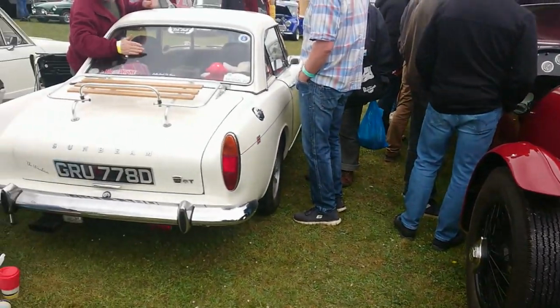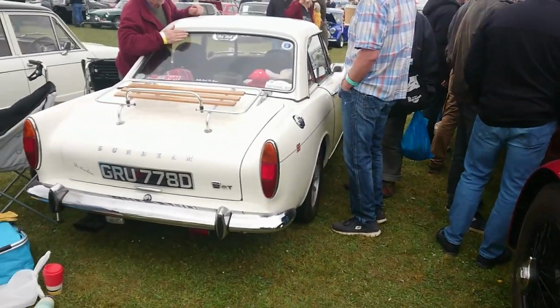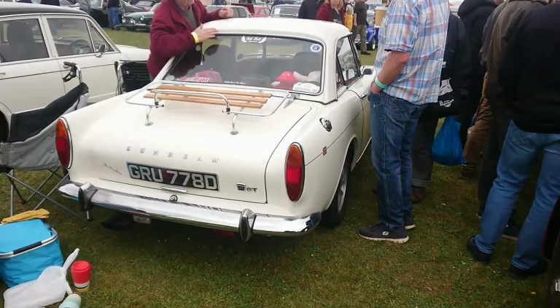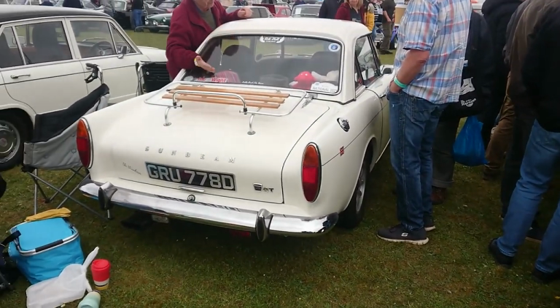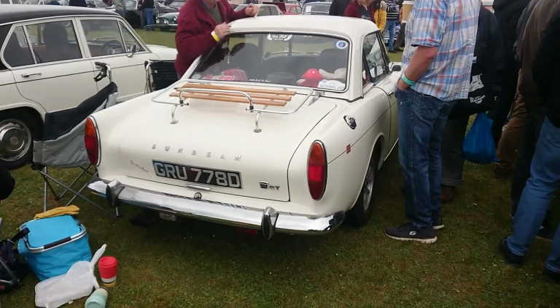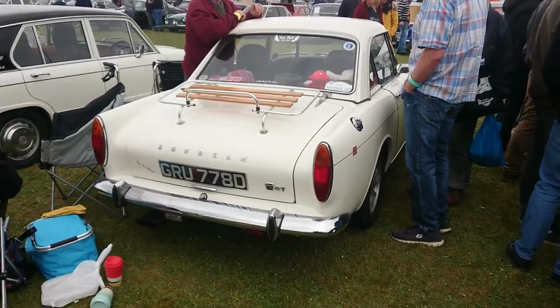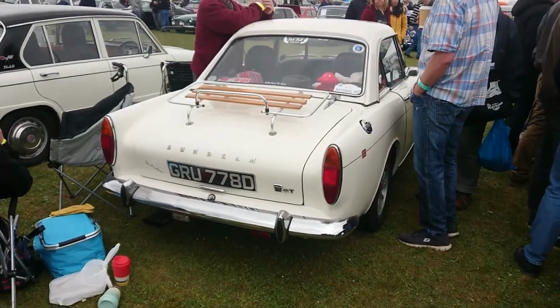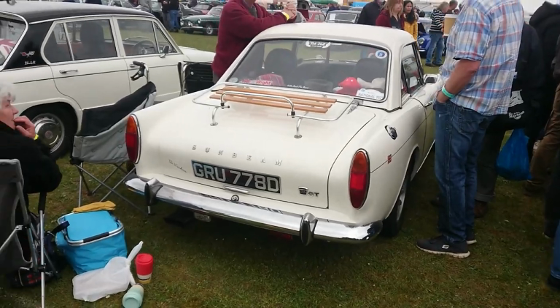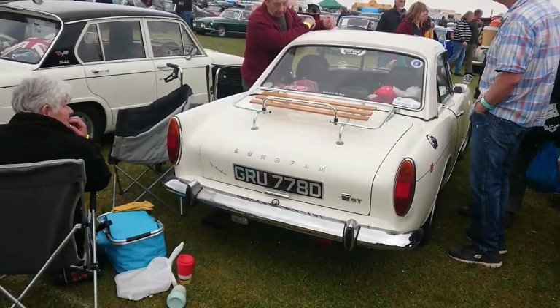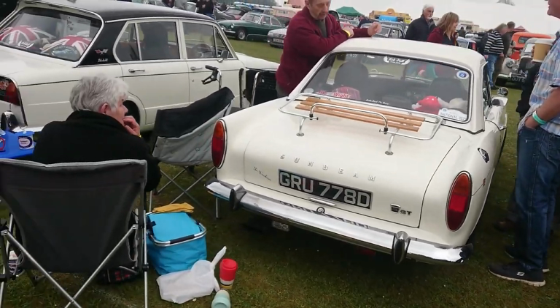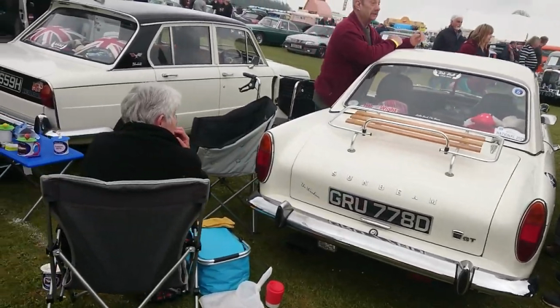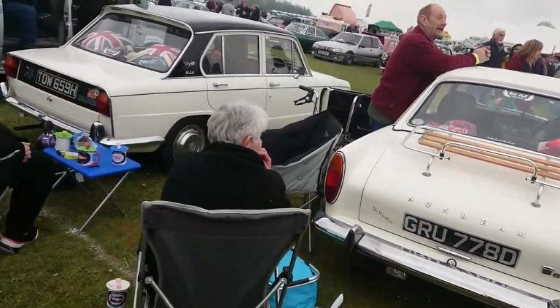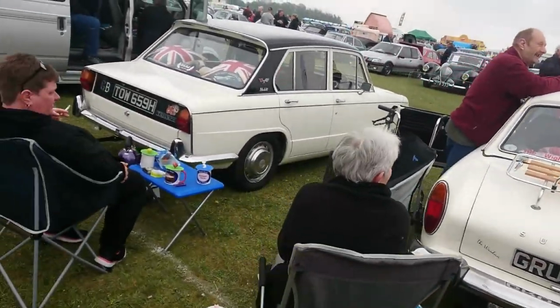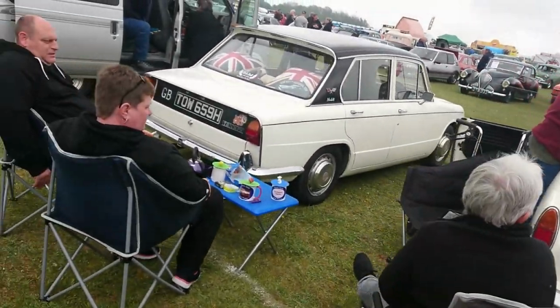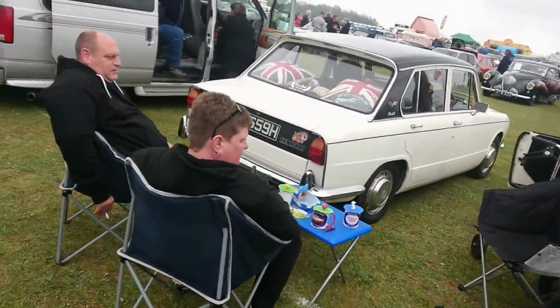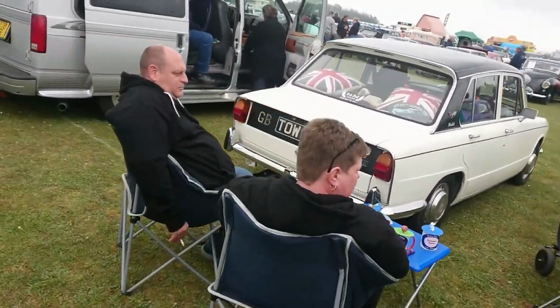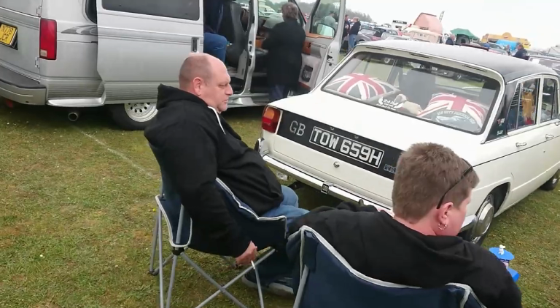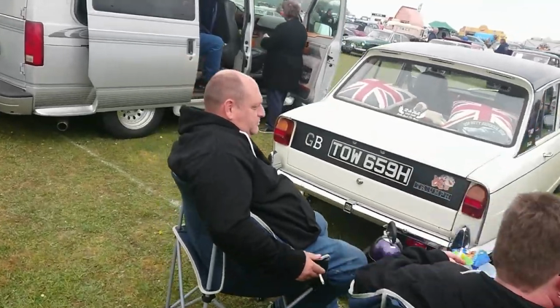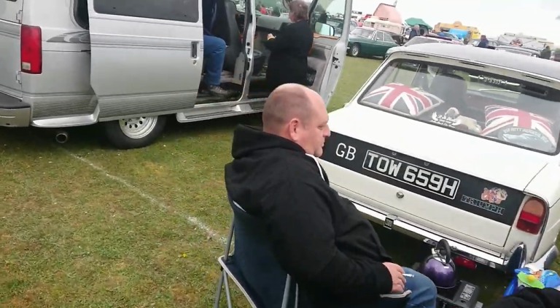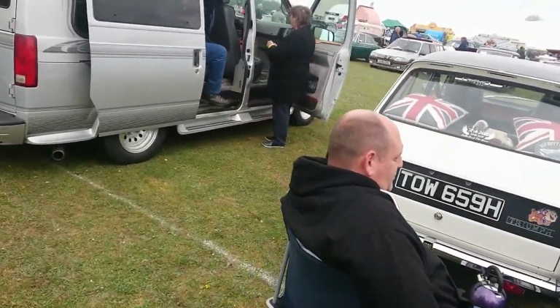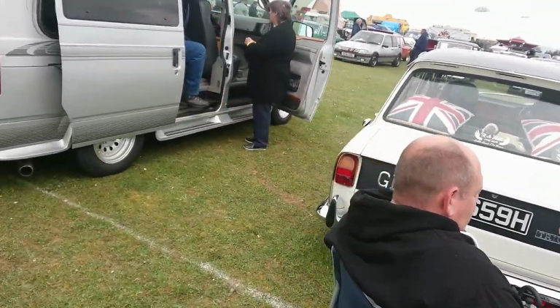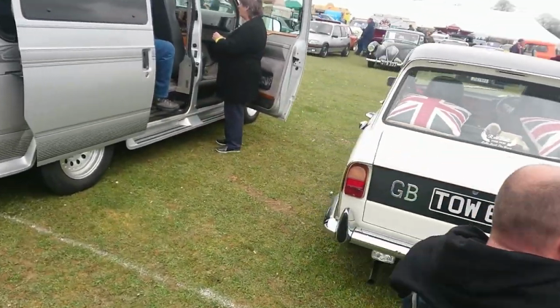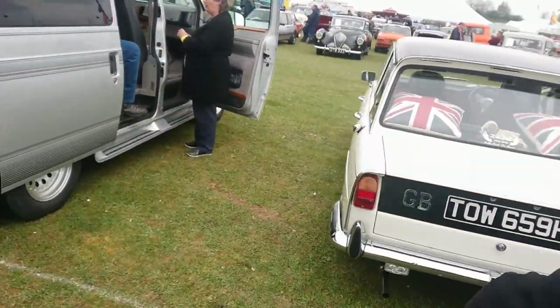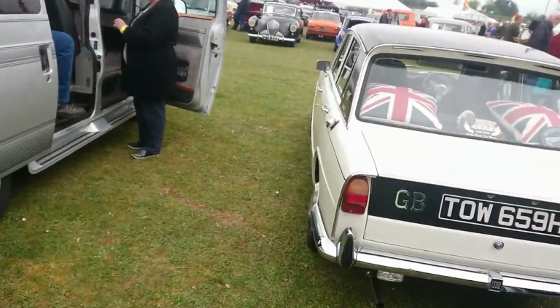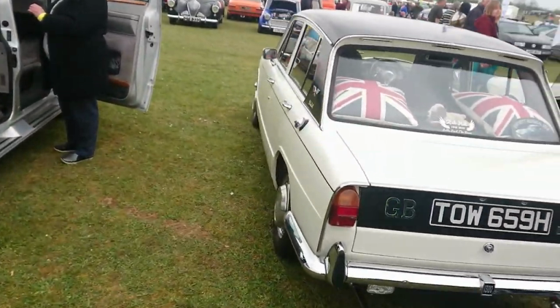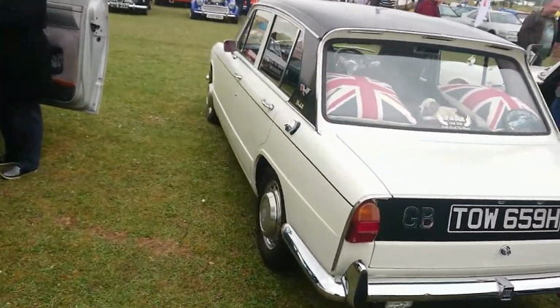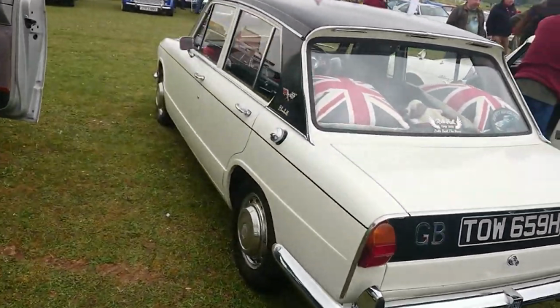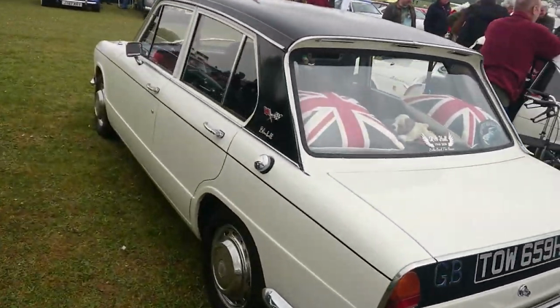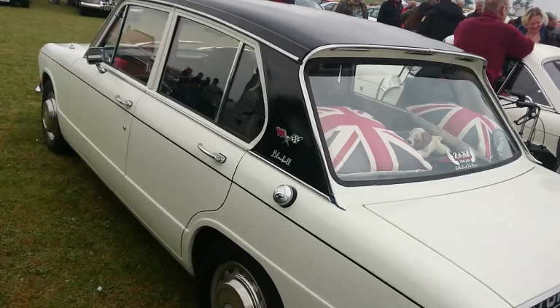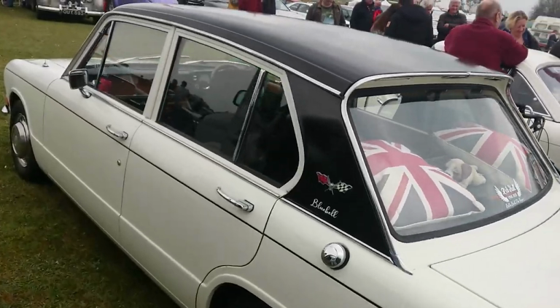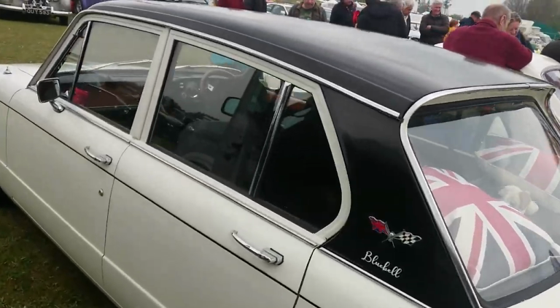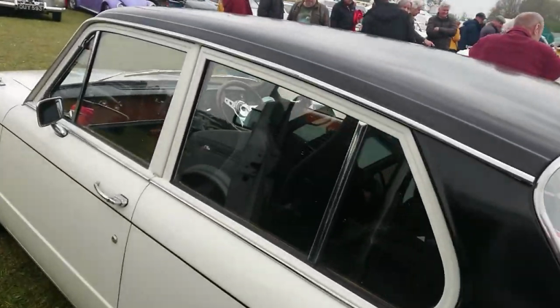1966 Sunbeam Alpine. 1969 to 70 Triumph 1300 — wonderful. We like these a great deal.